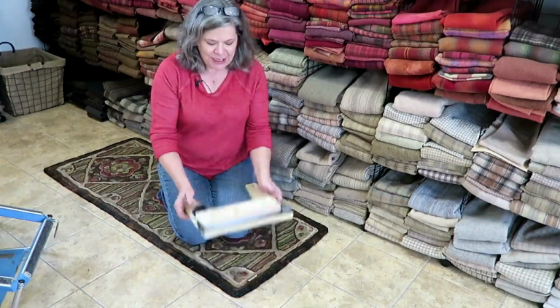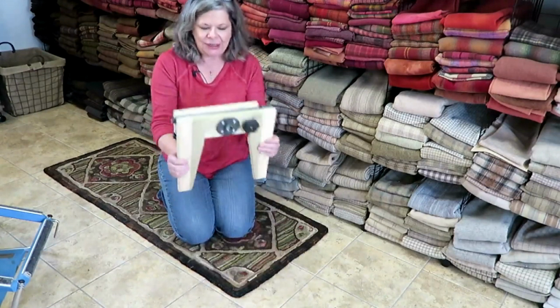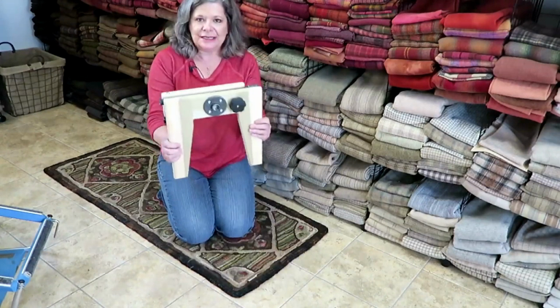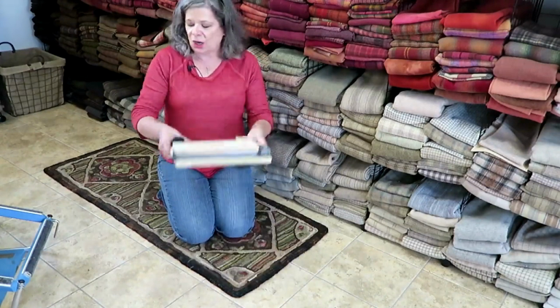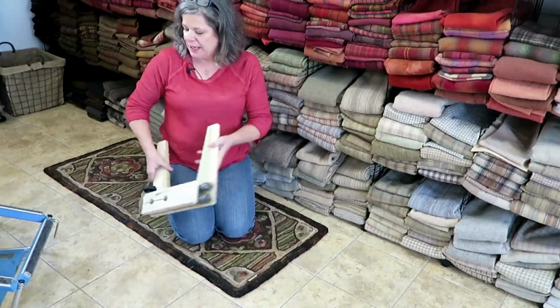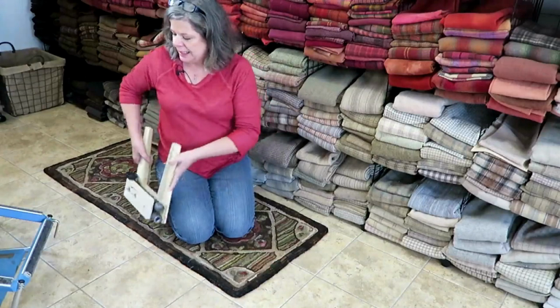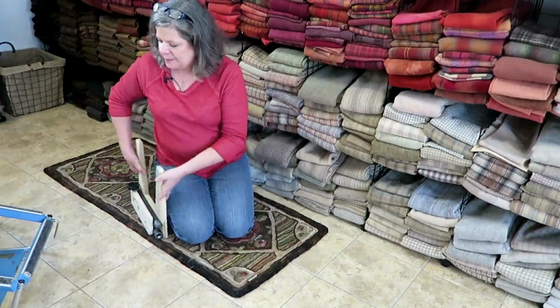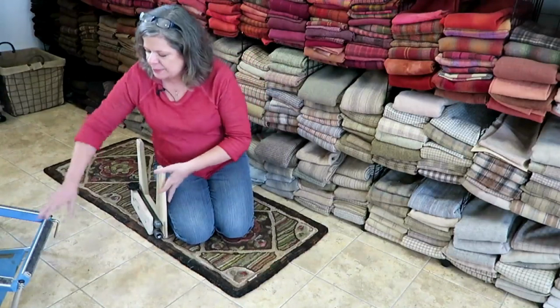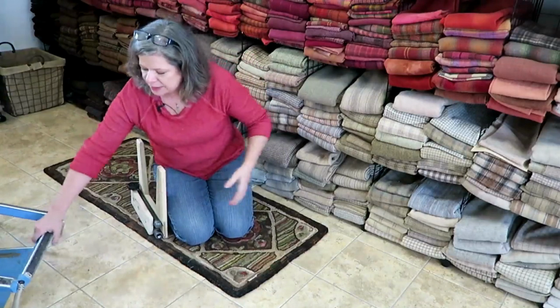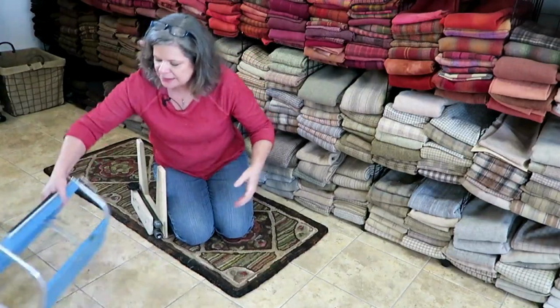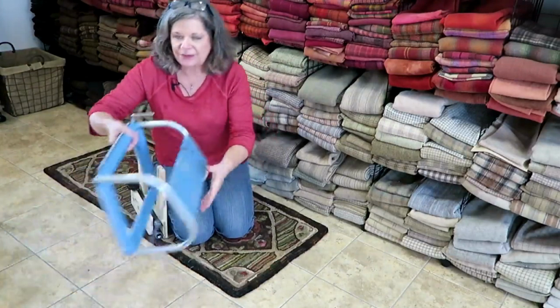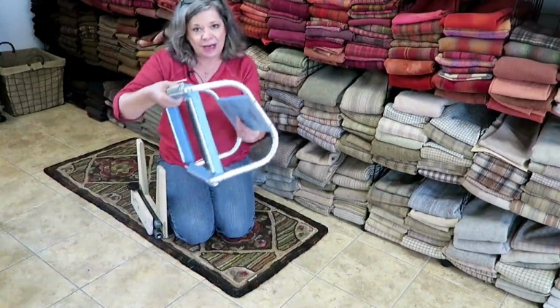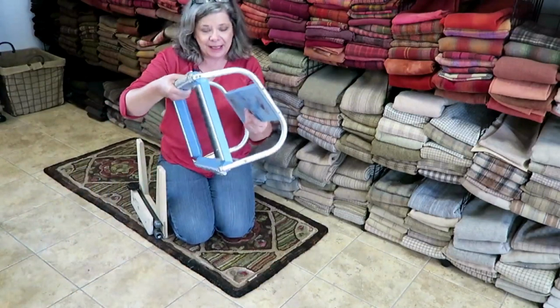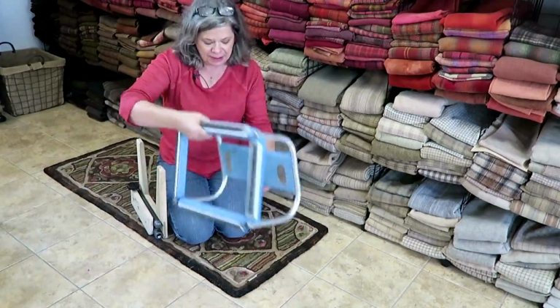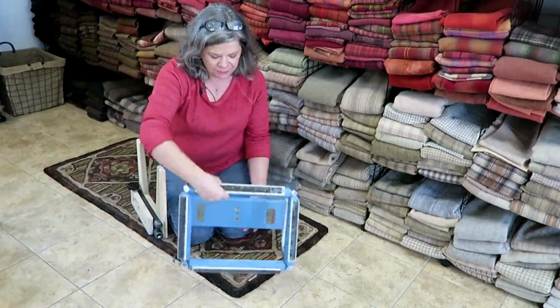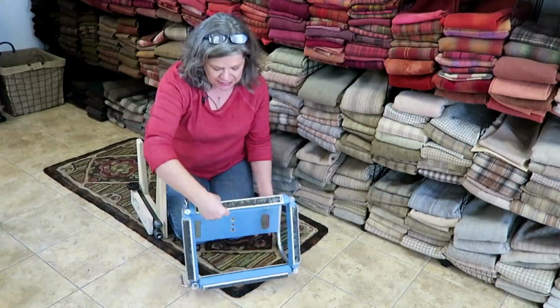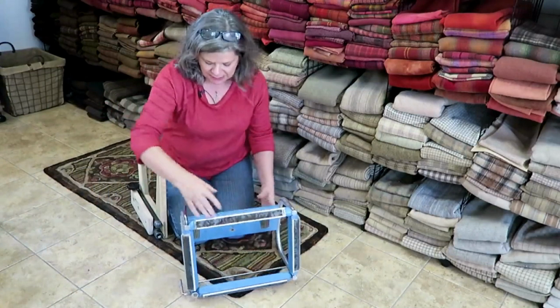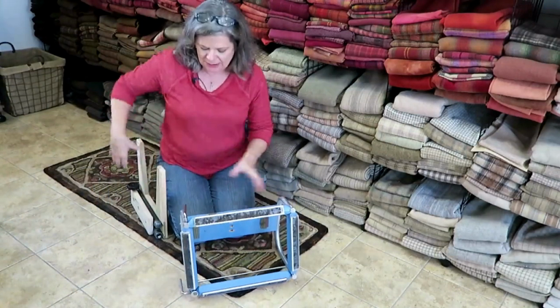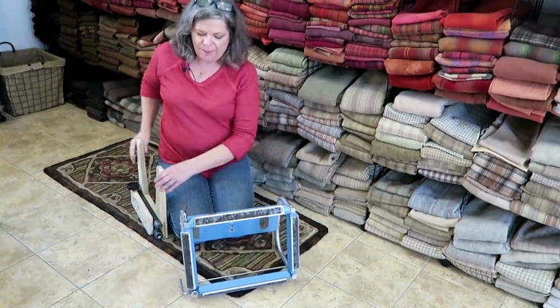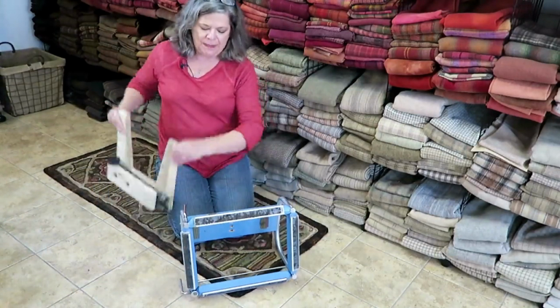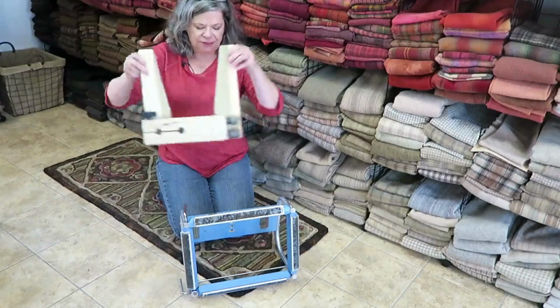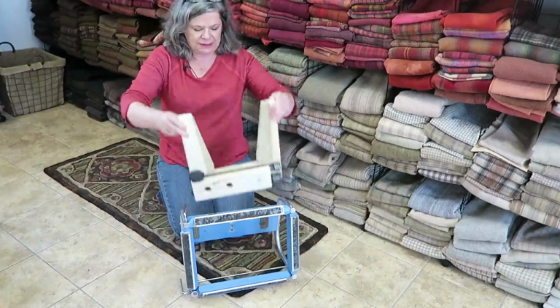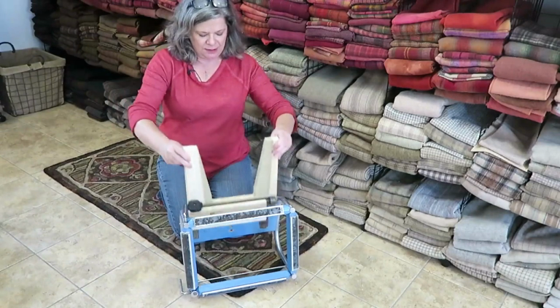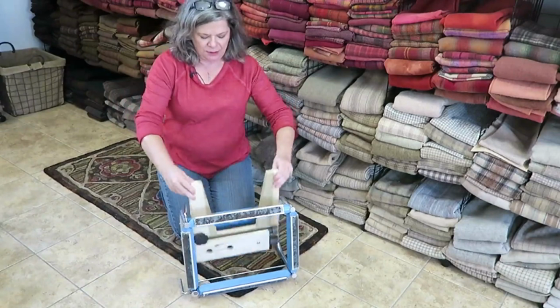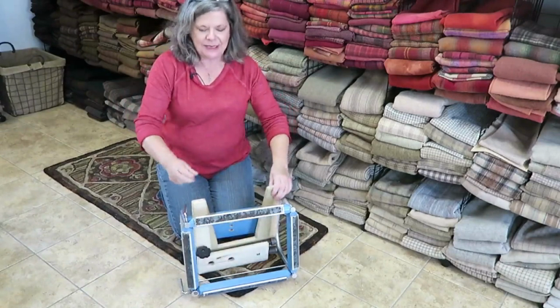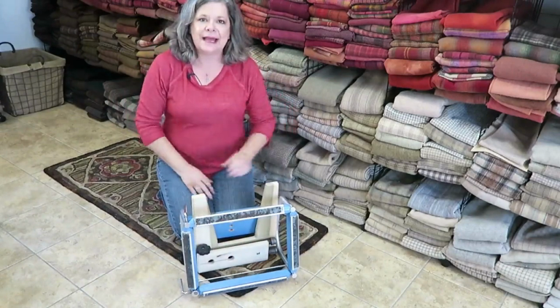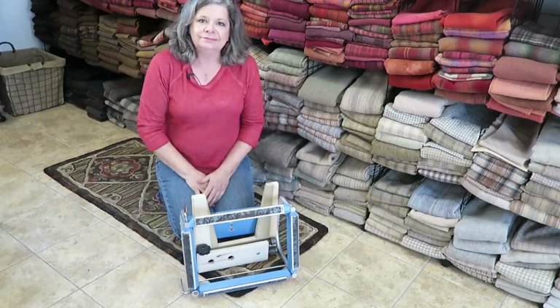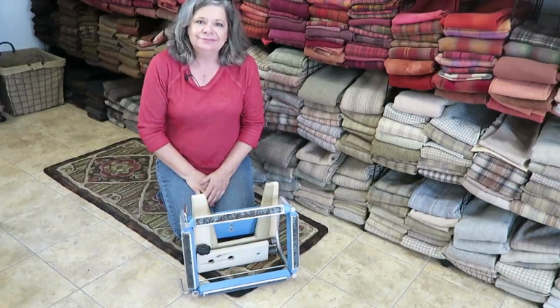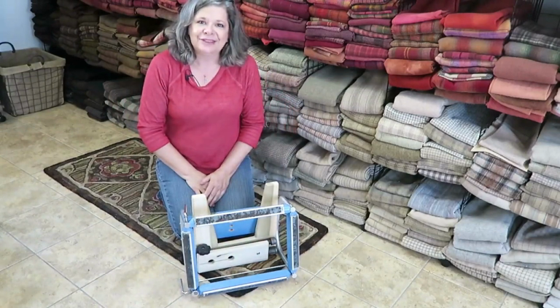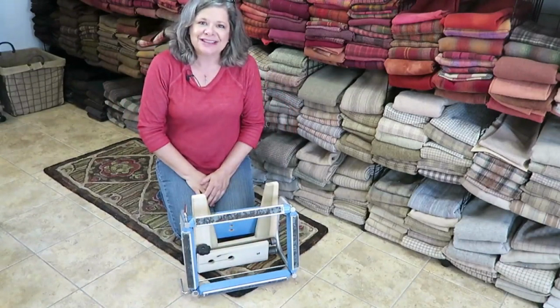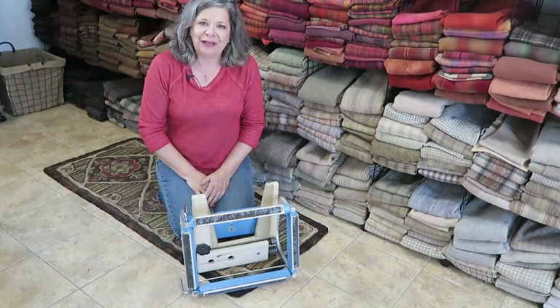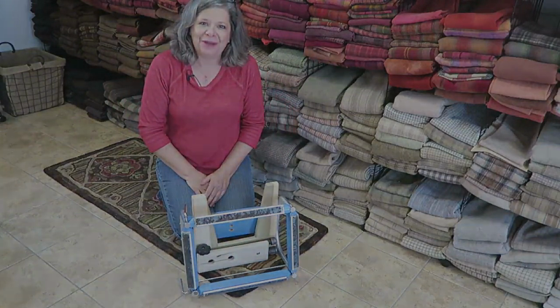Here it is, all ready. The best part is that if you've got a bag big enough for this, it fits right inside. You're all set and ready to go.